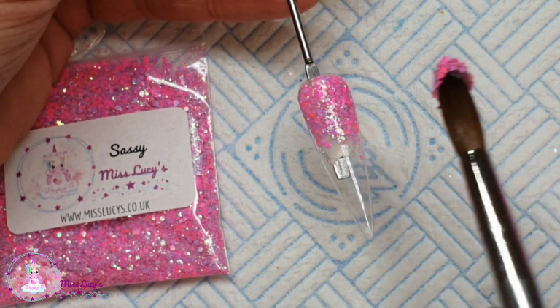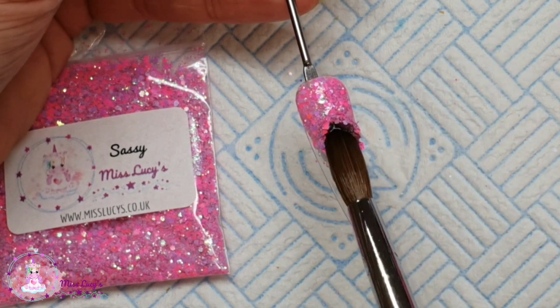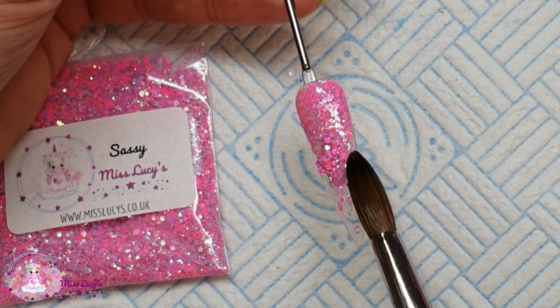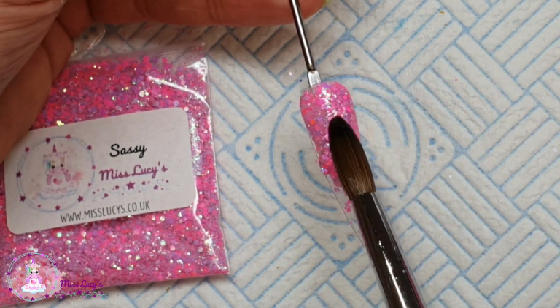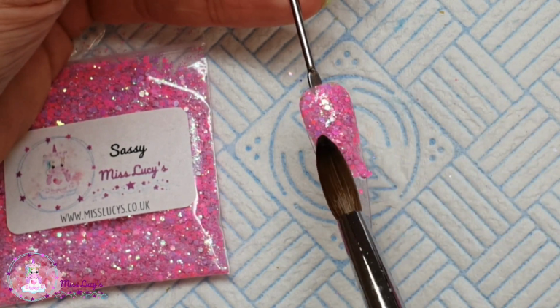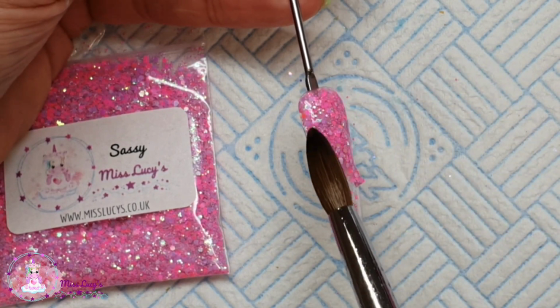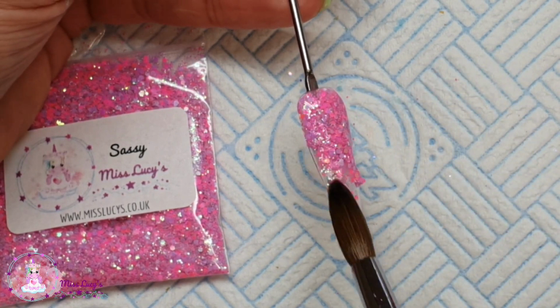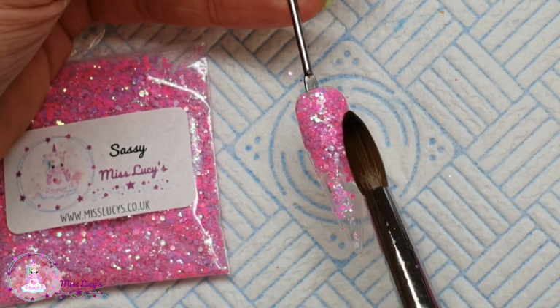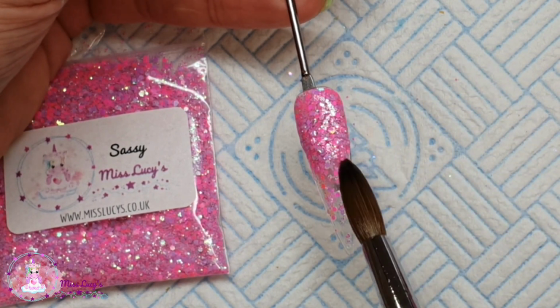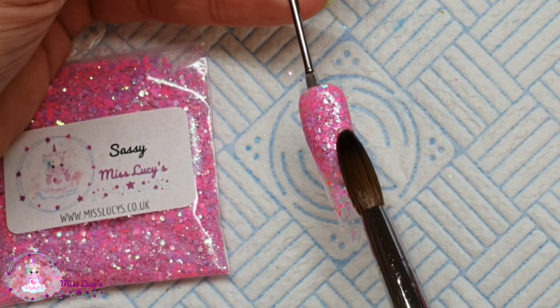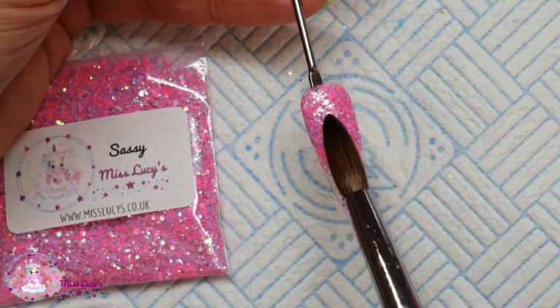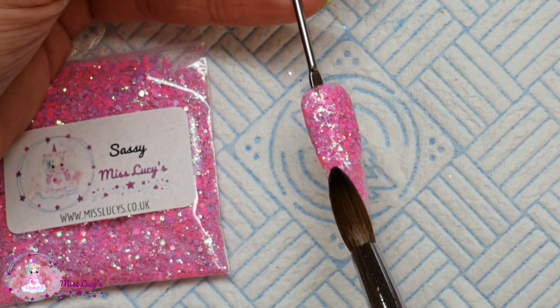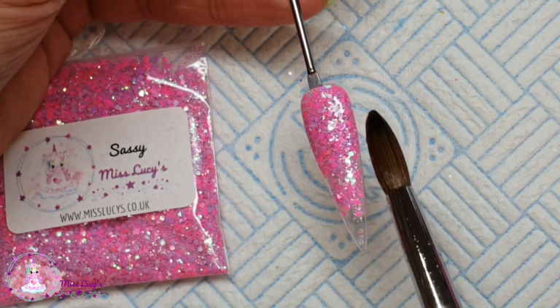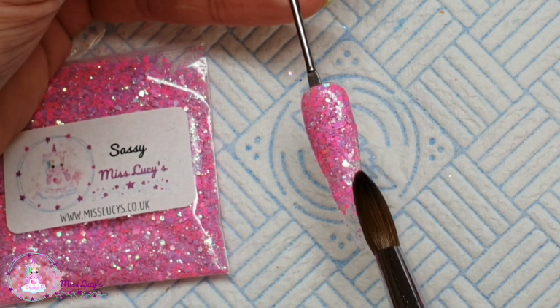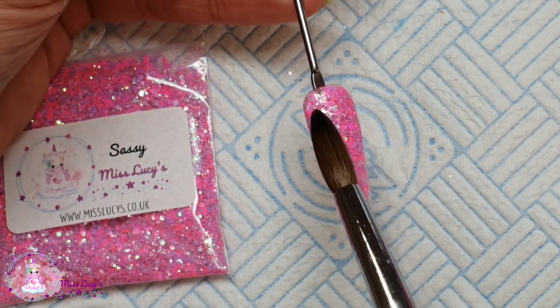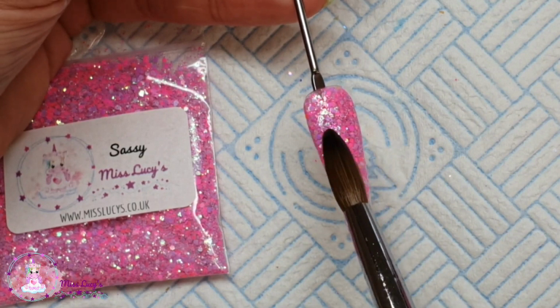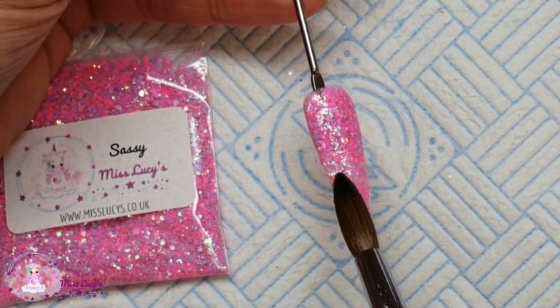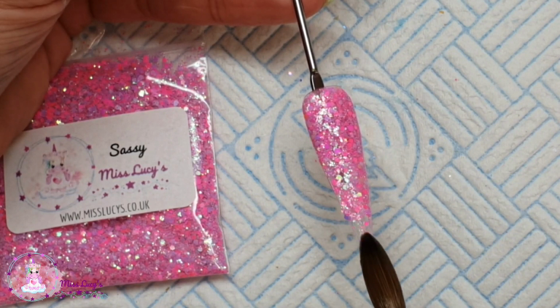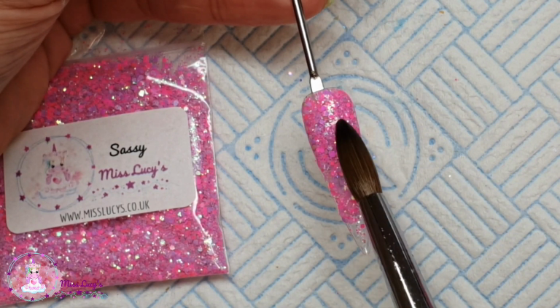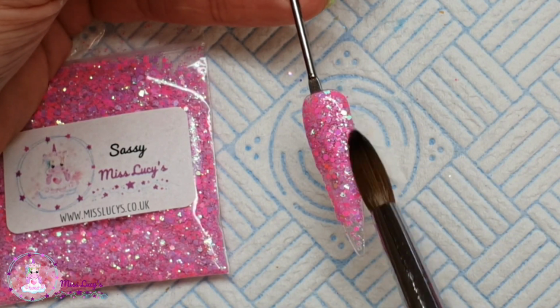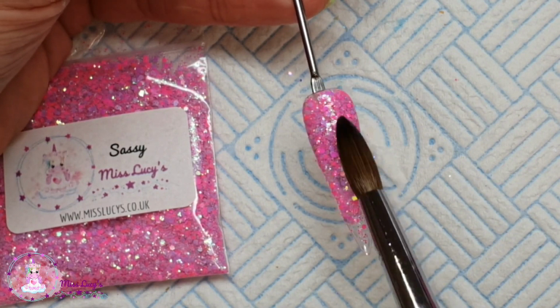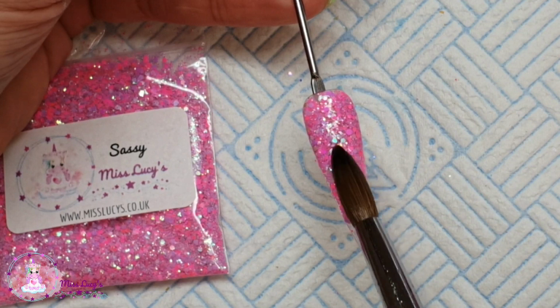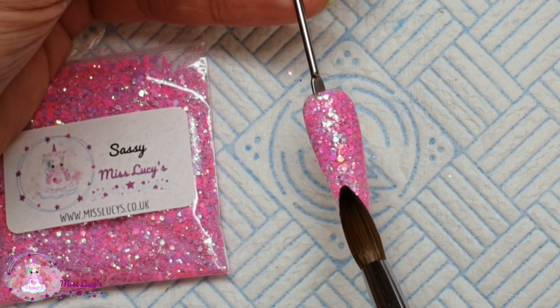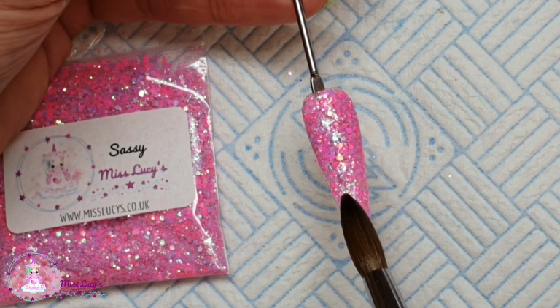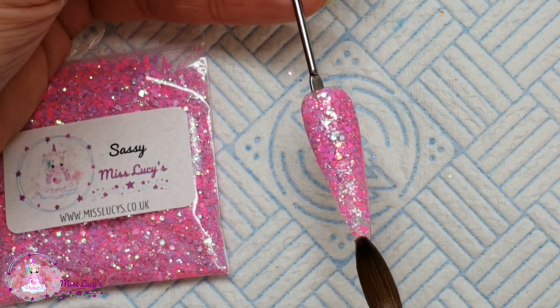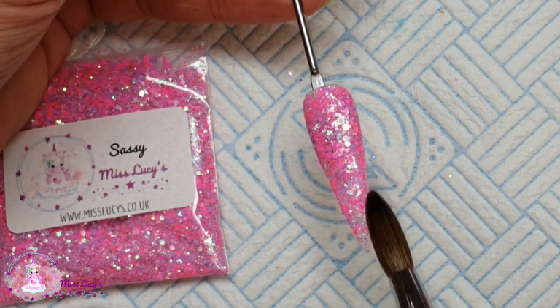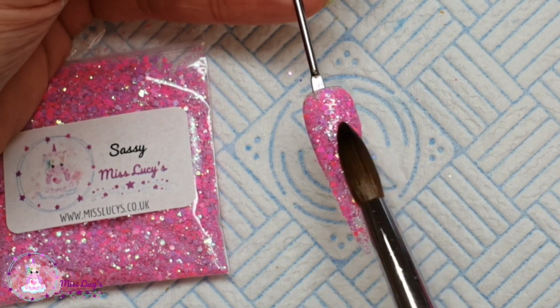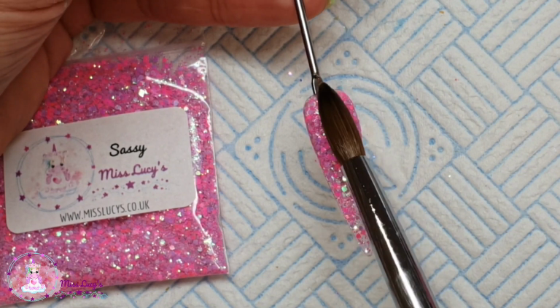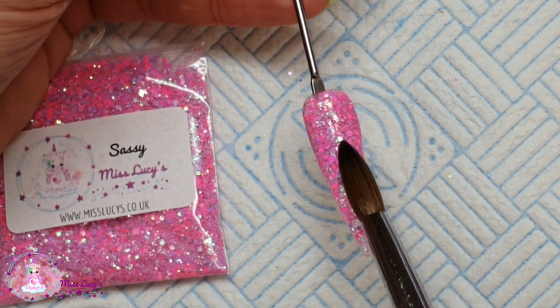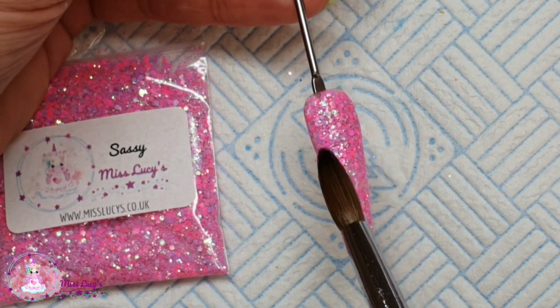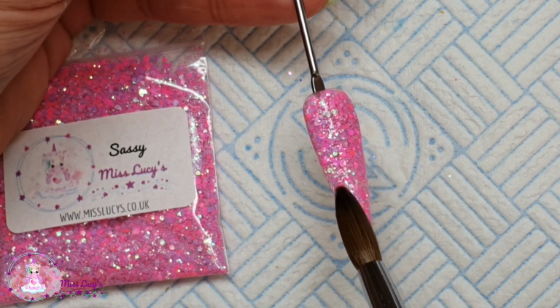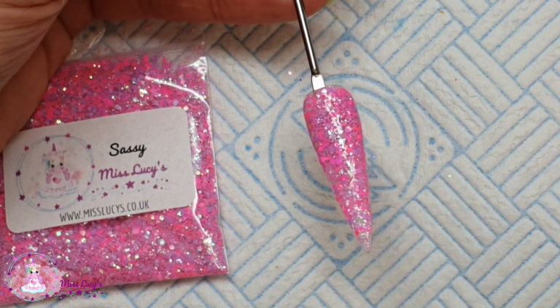I'm starting off with a thin clear base and then coming in with small beads of clear acrylic, picking up that glitter and placing it on the nail. I'm using the tip of my brush to spread that around until I'm happy with the coverage, and I'm going to create a full glitter nail.